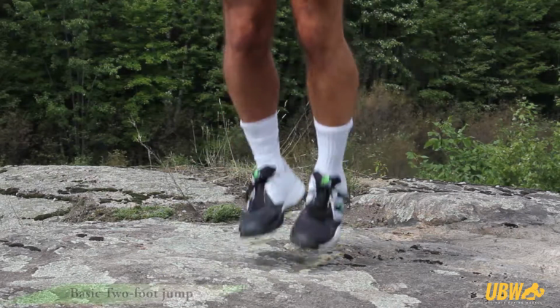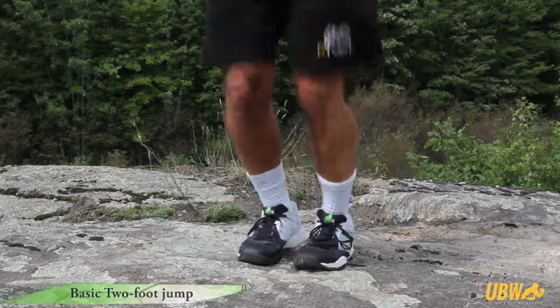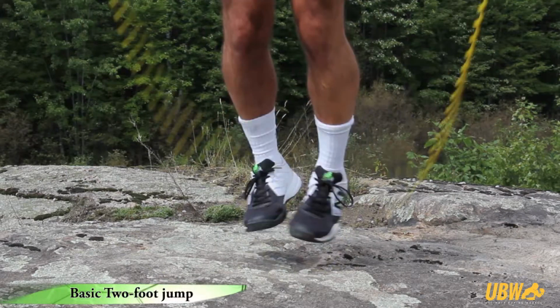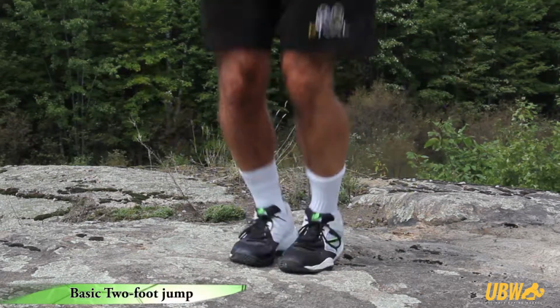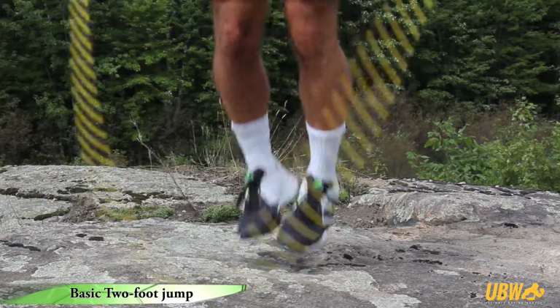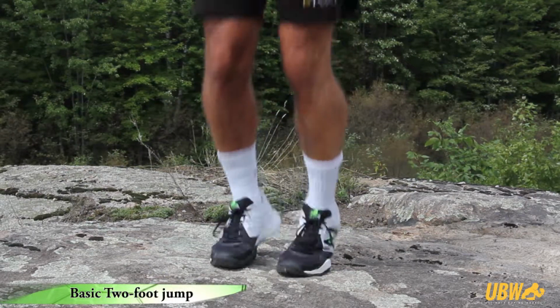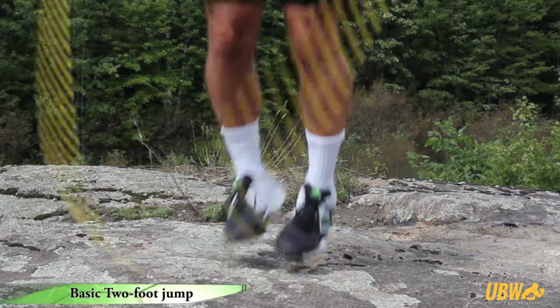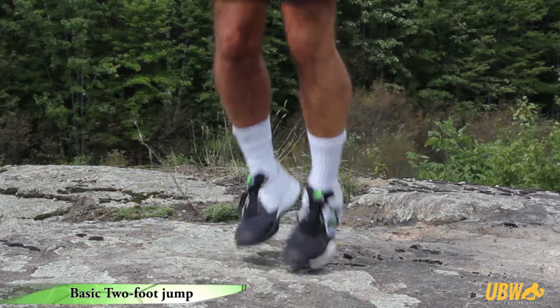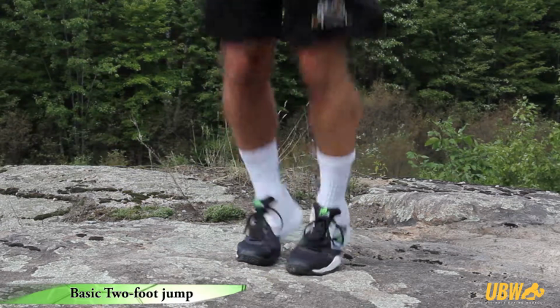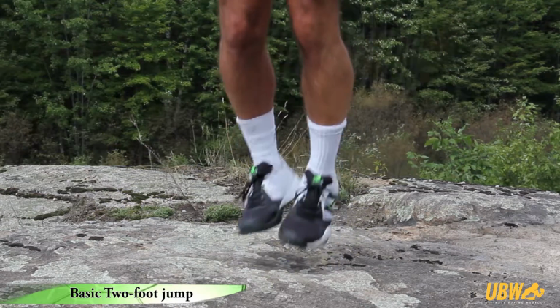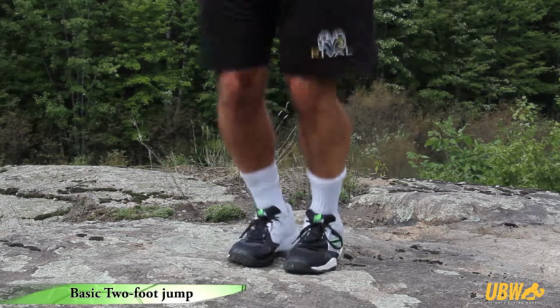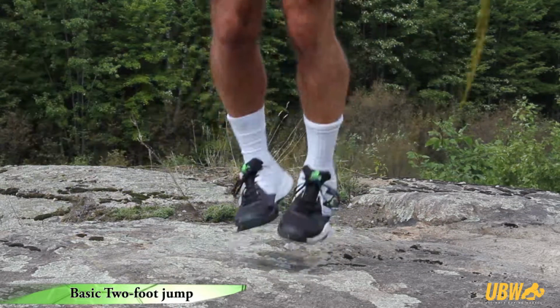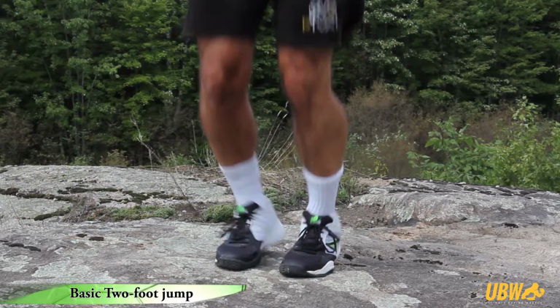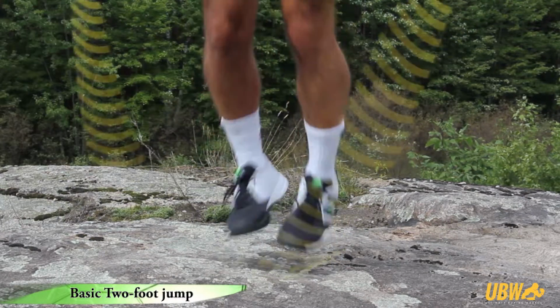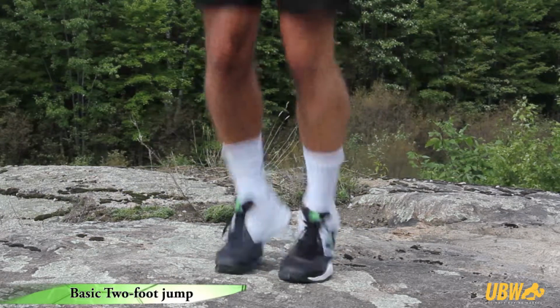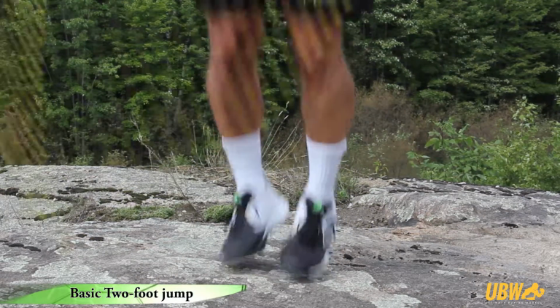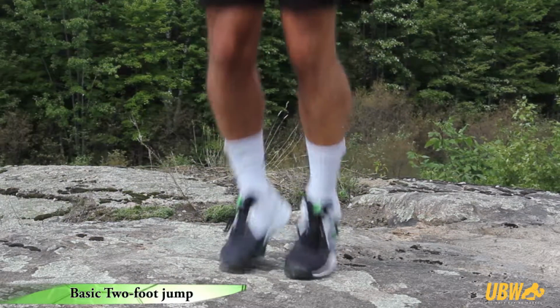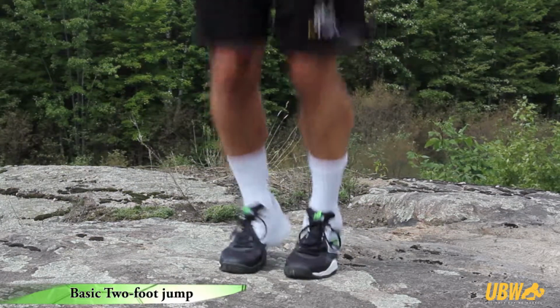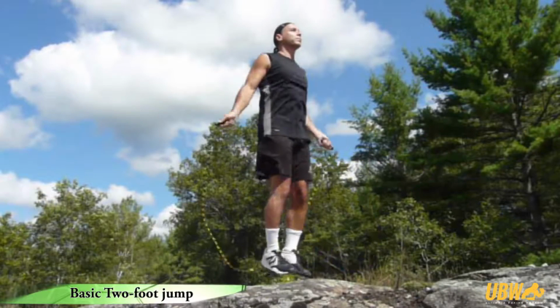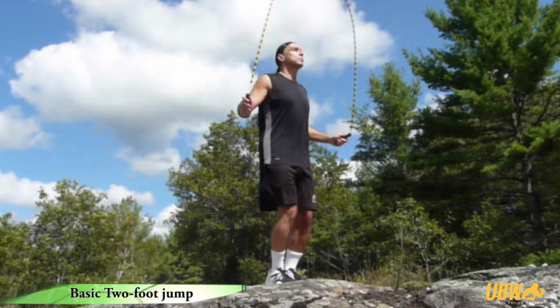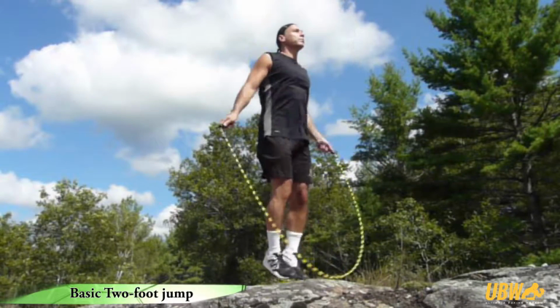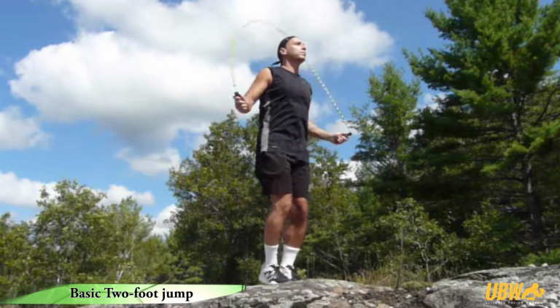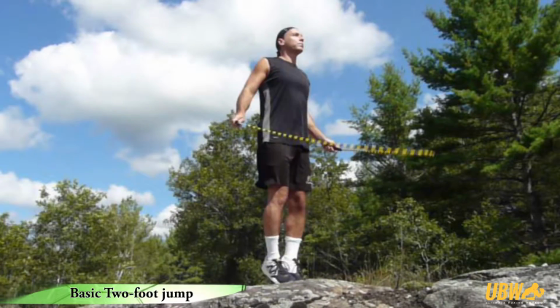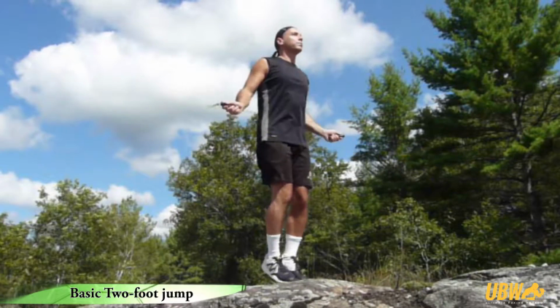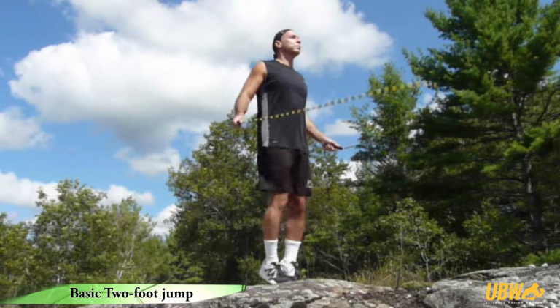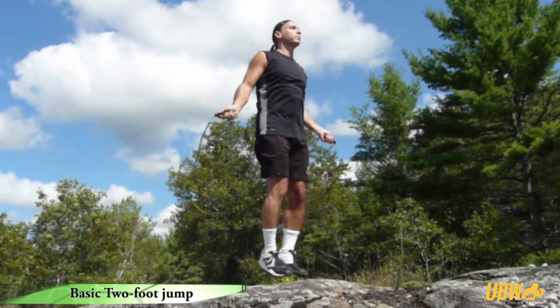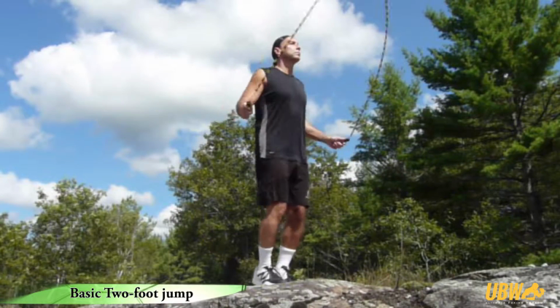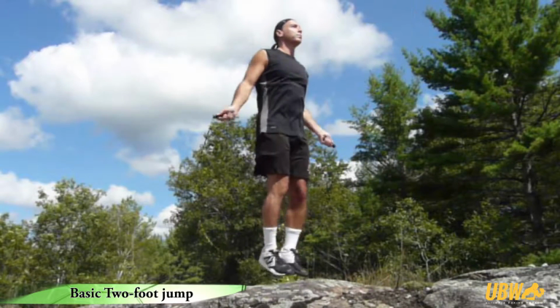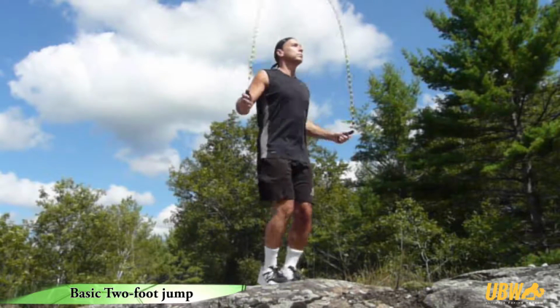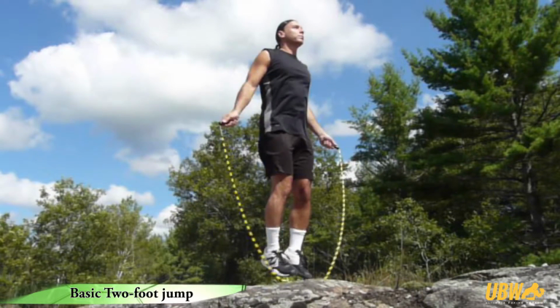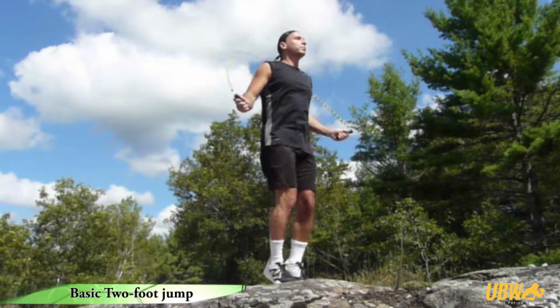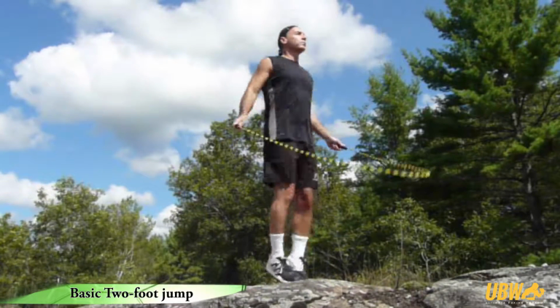The basic two-foot jump is the most common jump rope technique. This is your baseline for more complex jumps and footwork, and you'll find this basic two-foot jump the easiest to master.